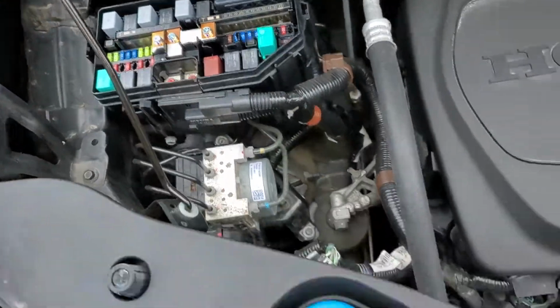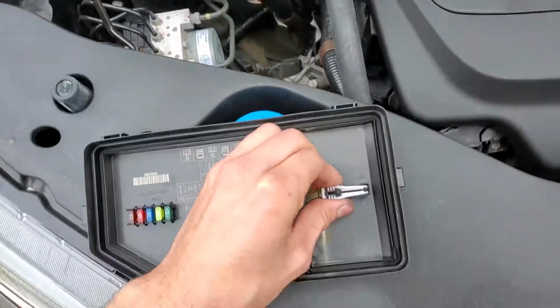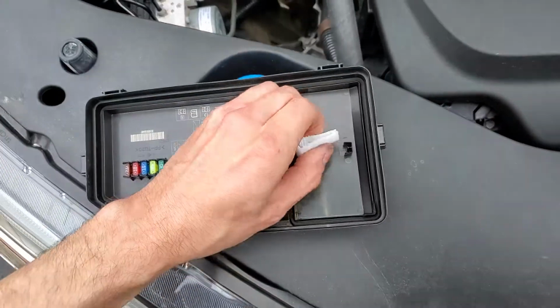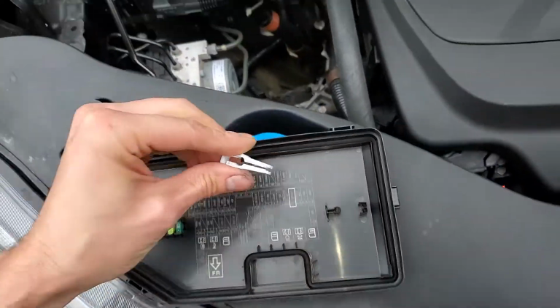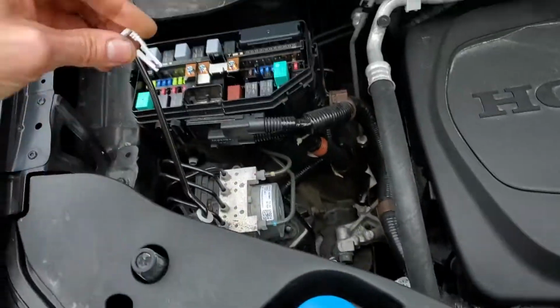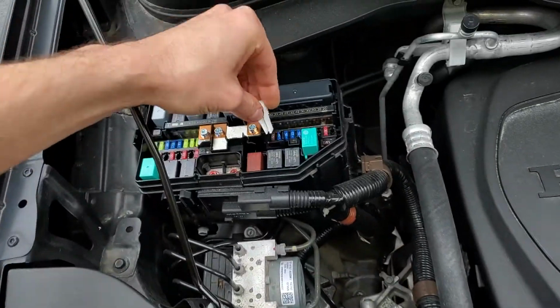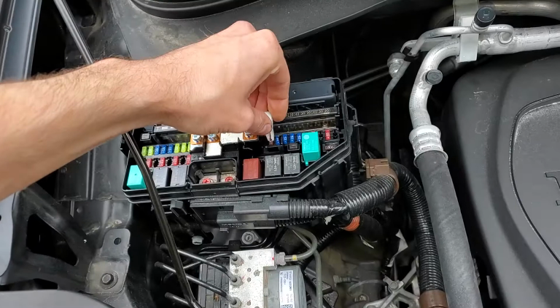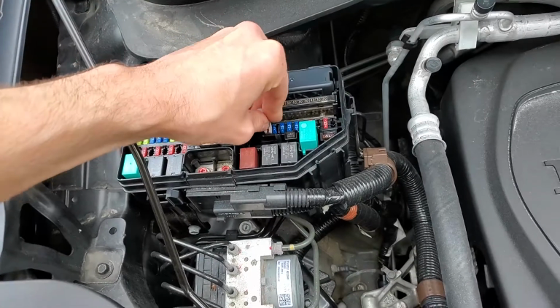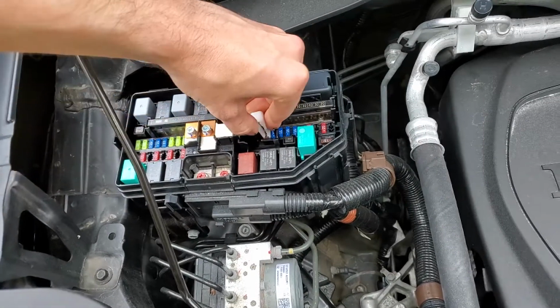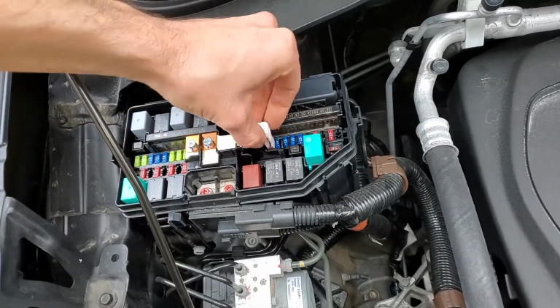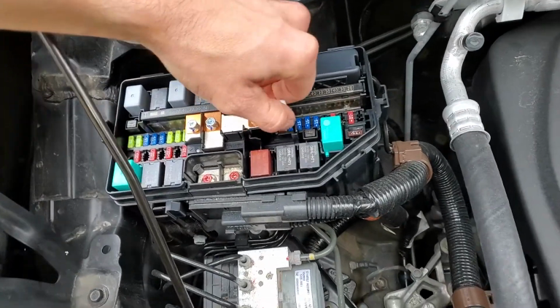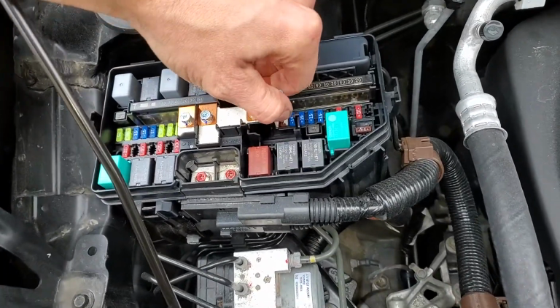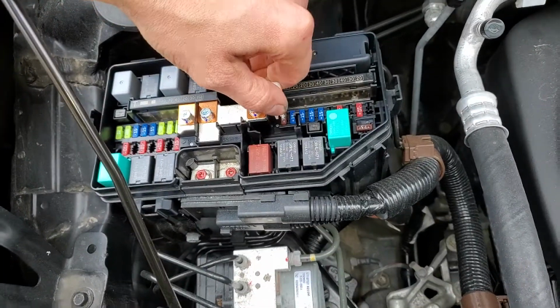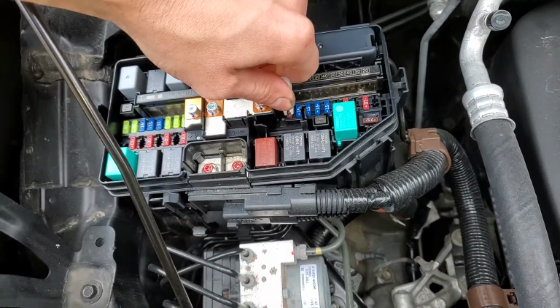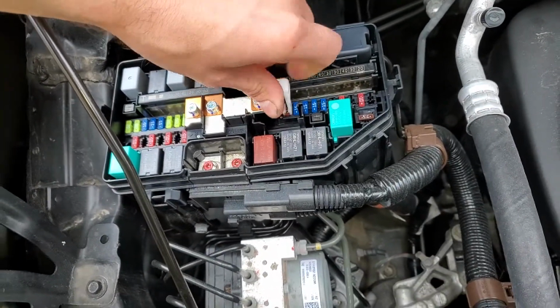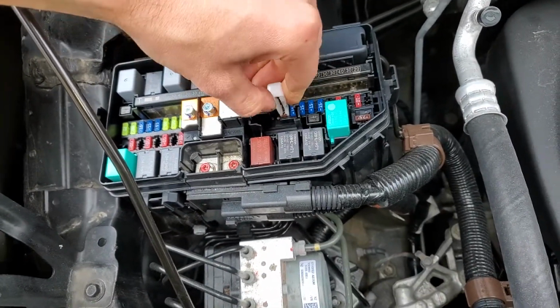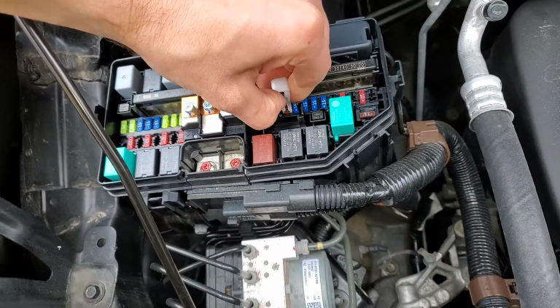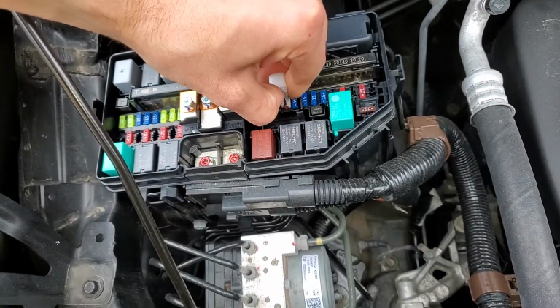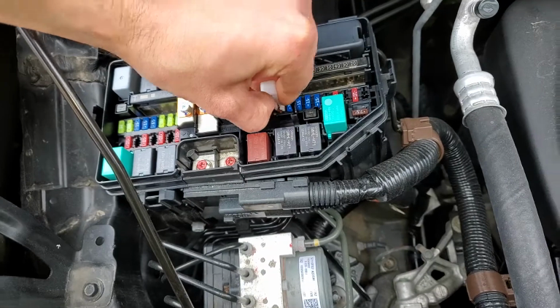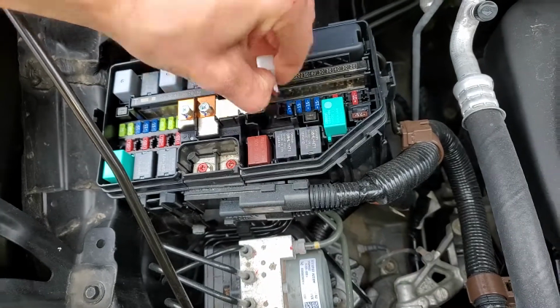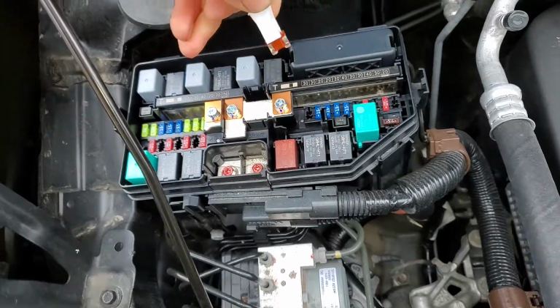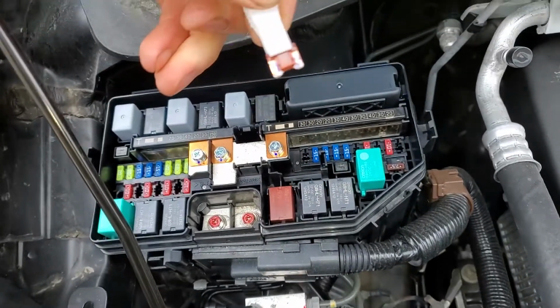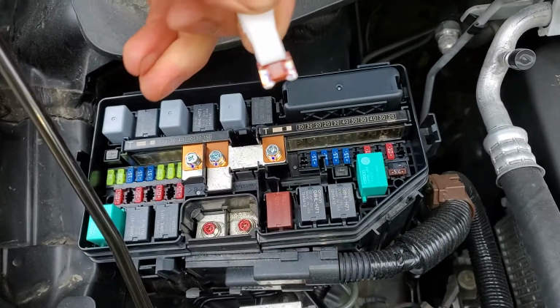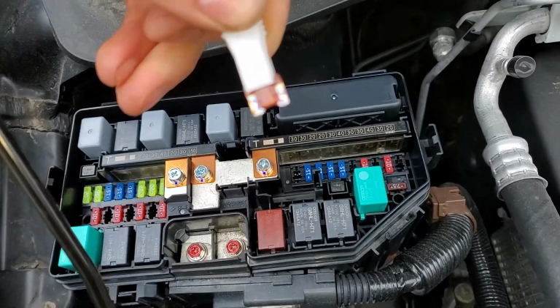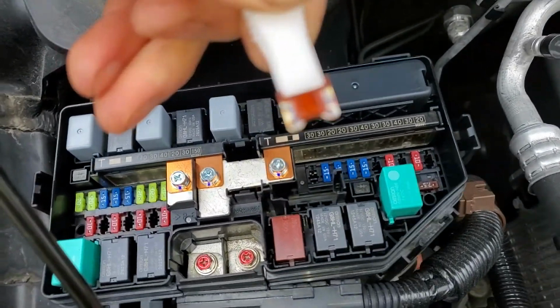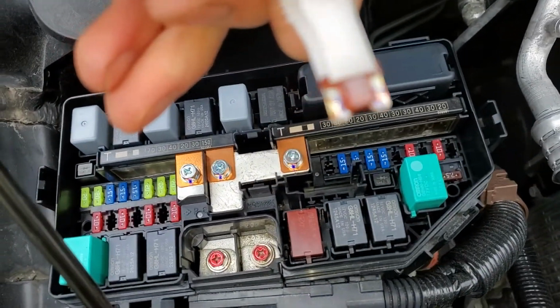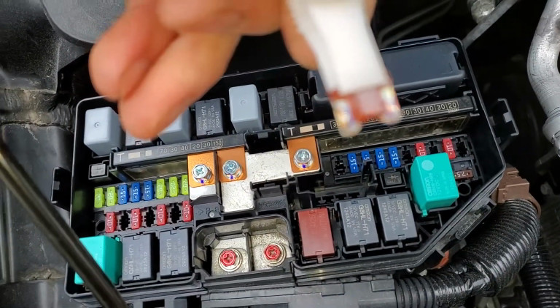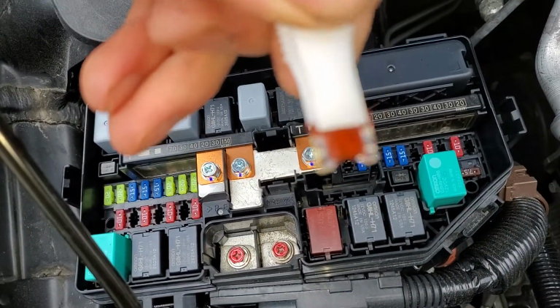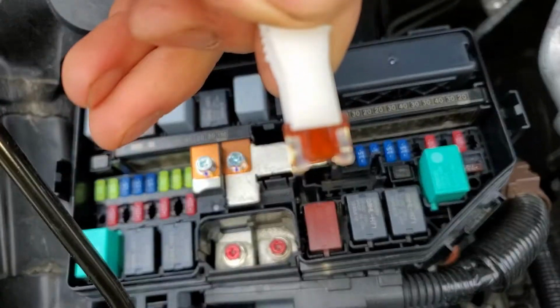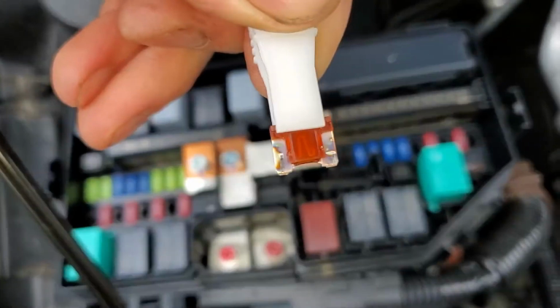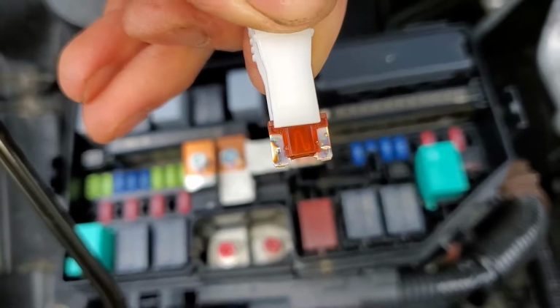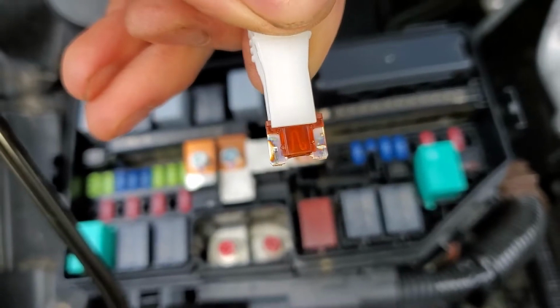Using the puller on the back of the cover, you can pull out that 7.5 amp fuse right there and see if it's blown. This is the AC magnetic clutch fuse, and as you can see this one is intact — it's not blown.